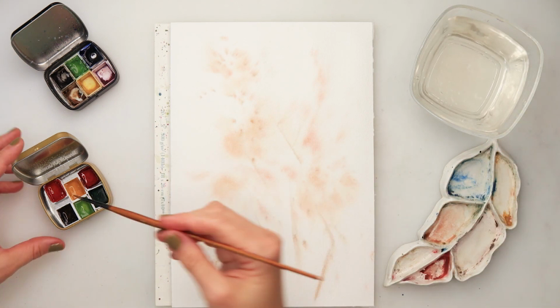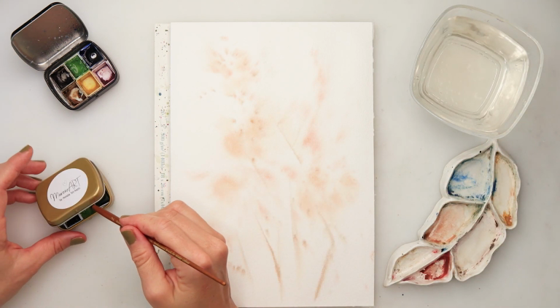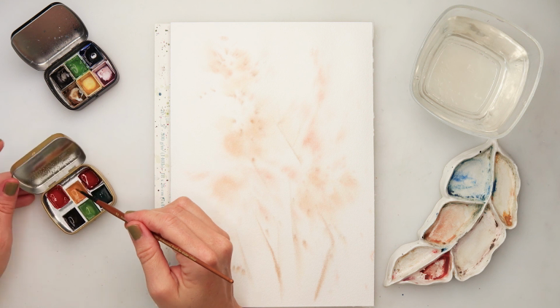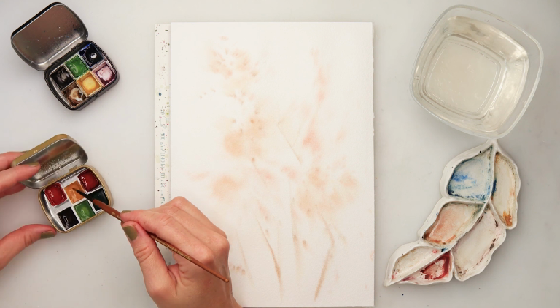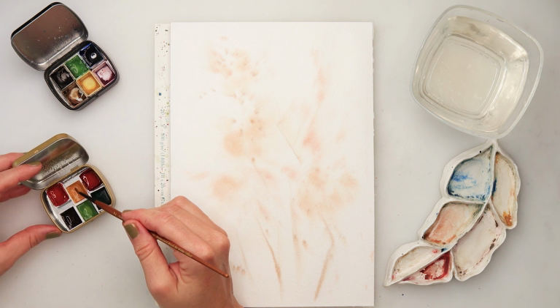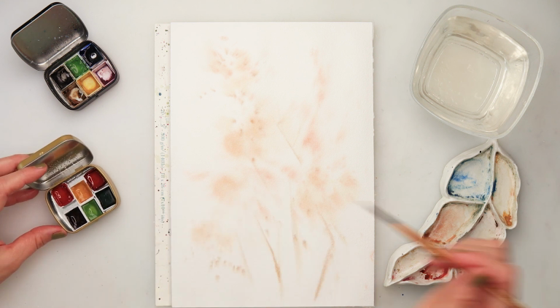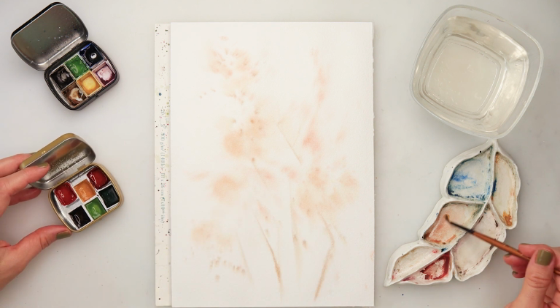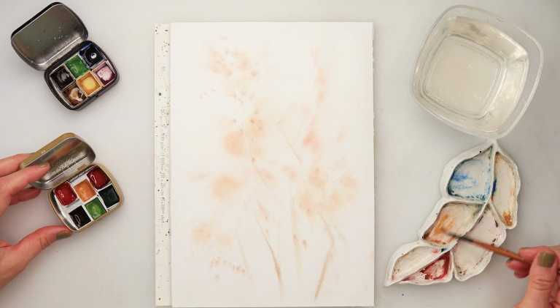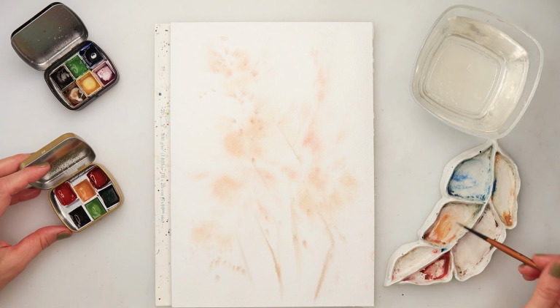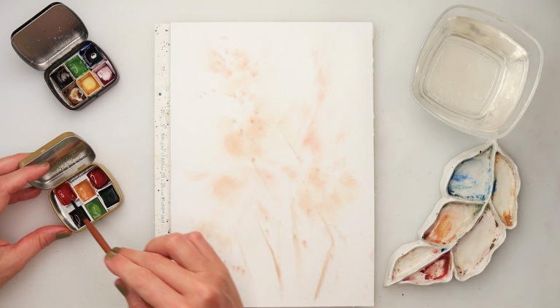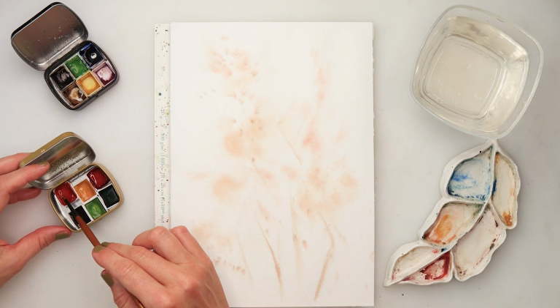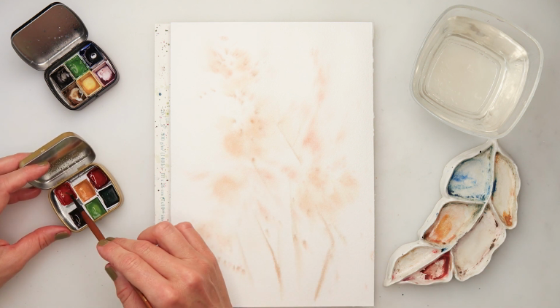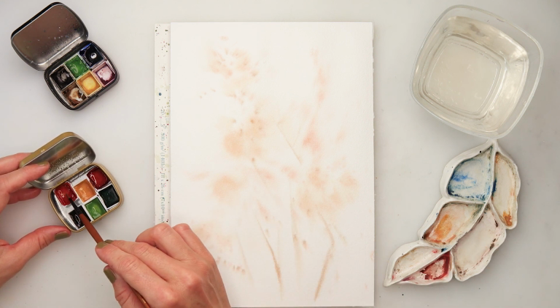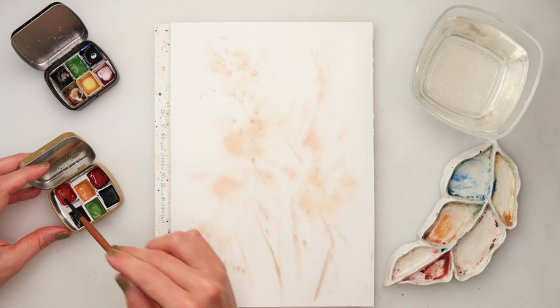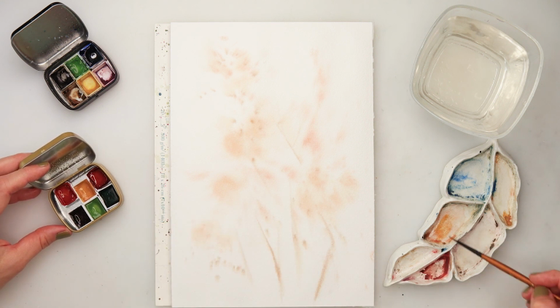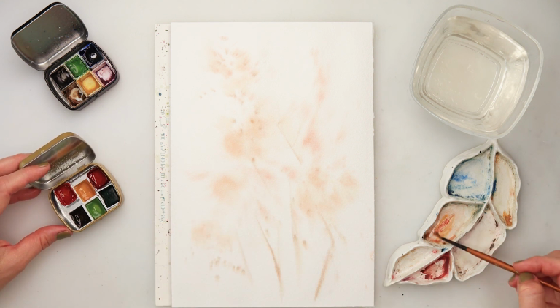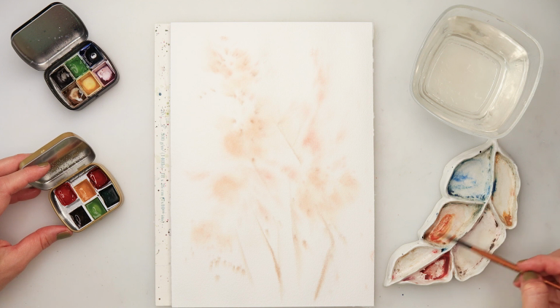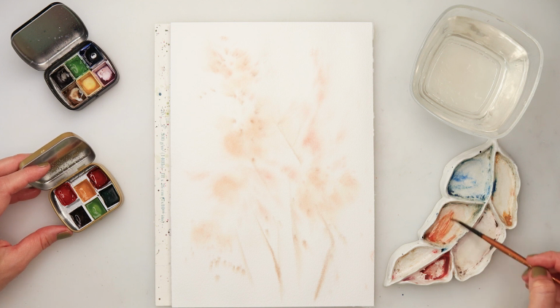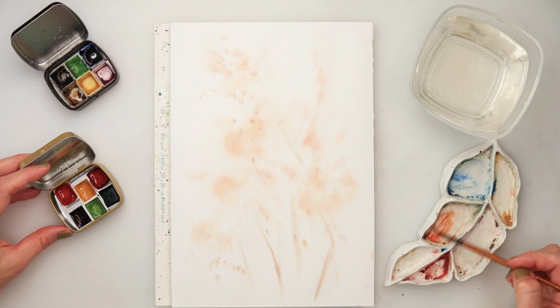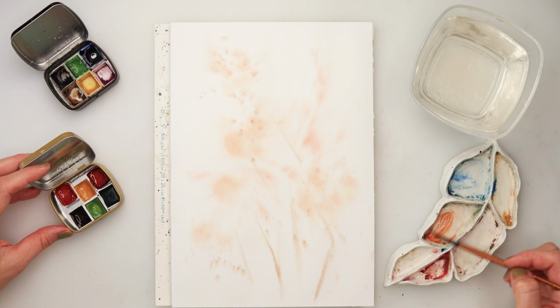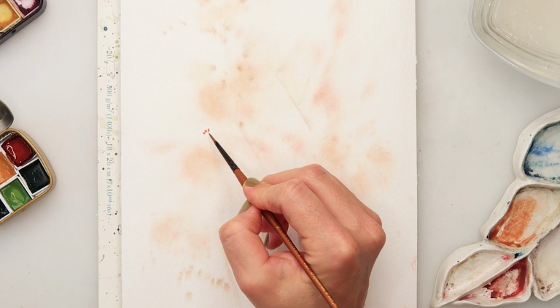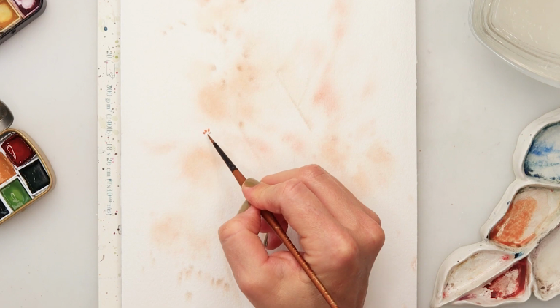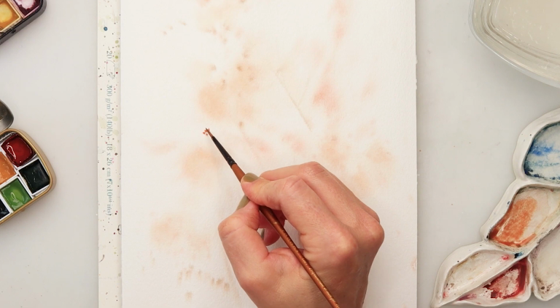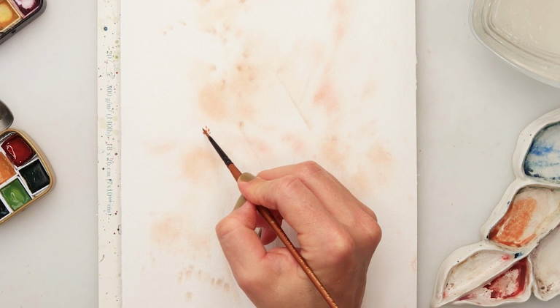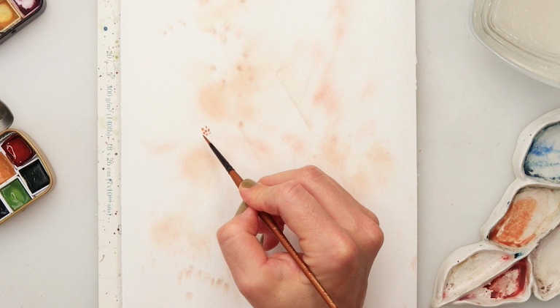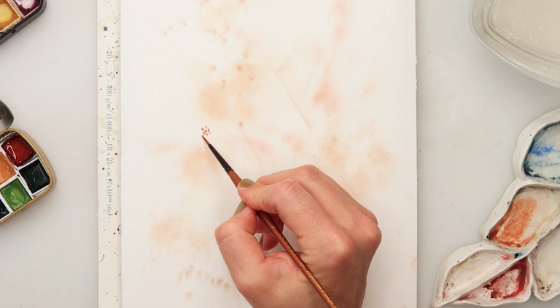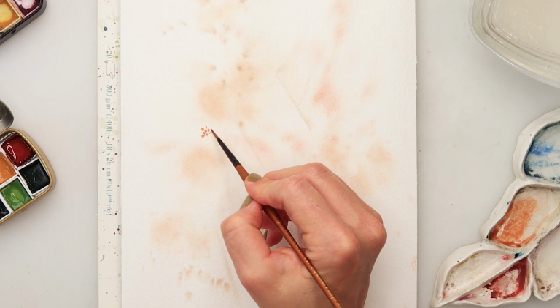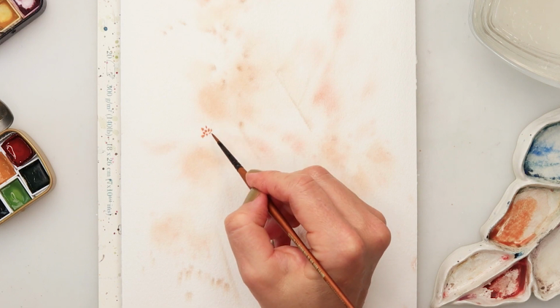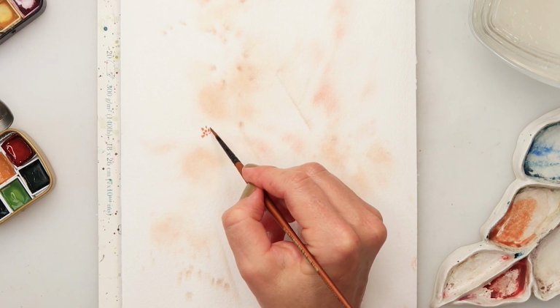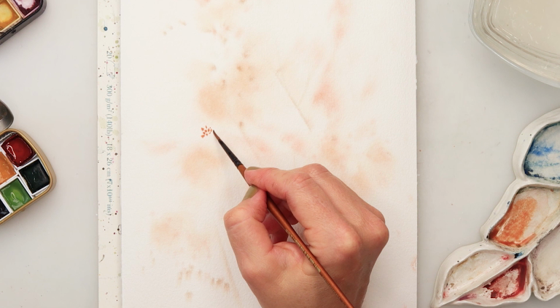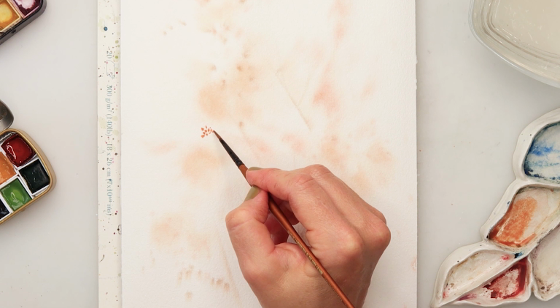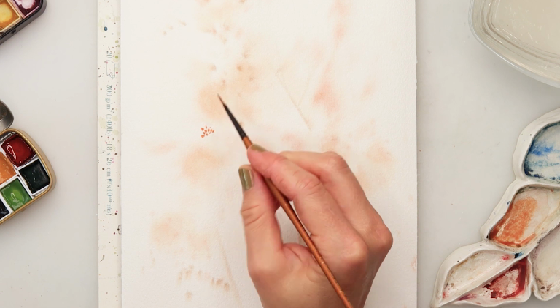Afterwards I picked up a very small detail brush from Pan Art and mixed in a little bit more of sweet yellow and leaf orange, then started to paint the first flower.